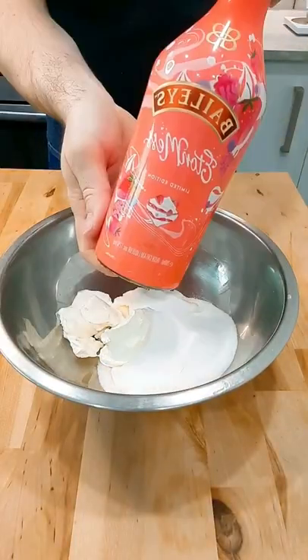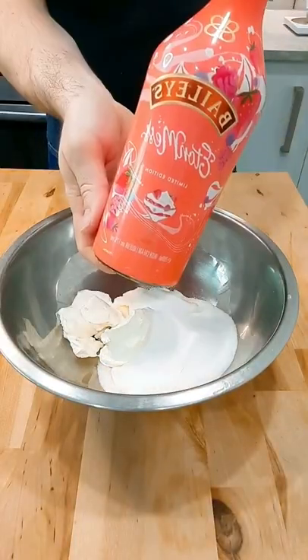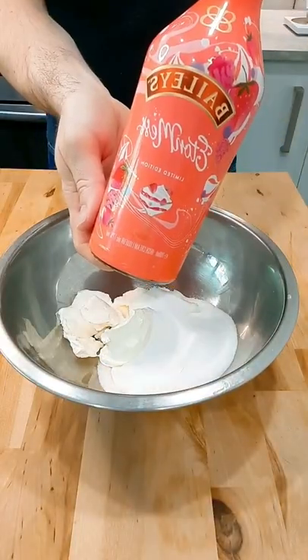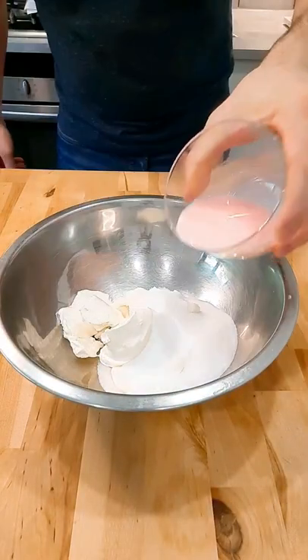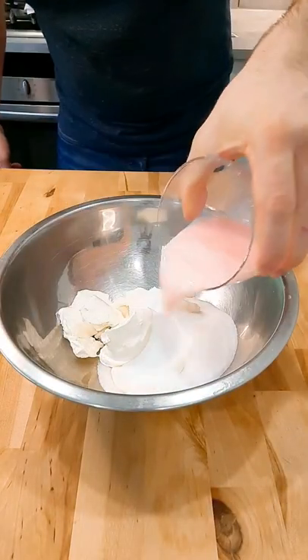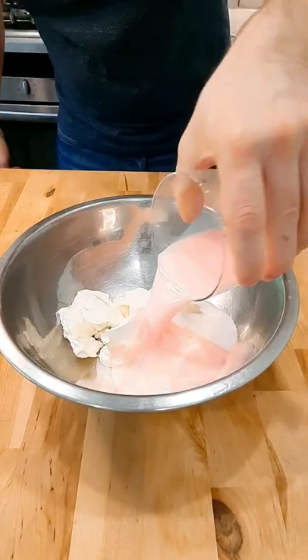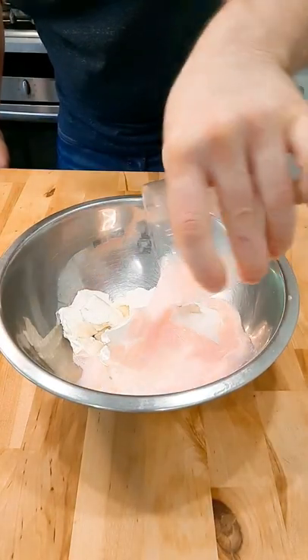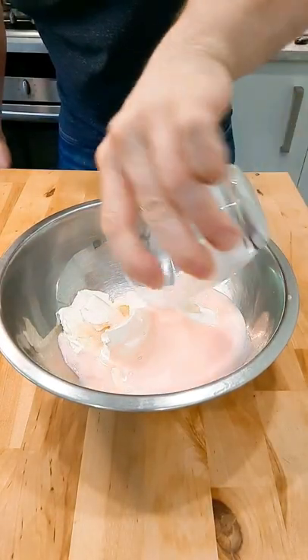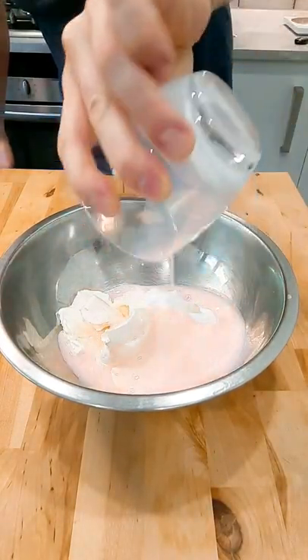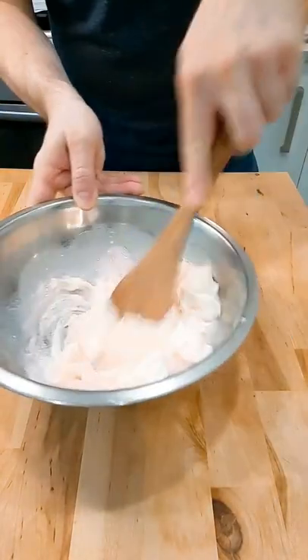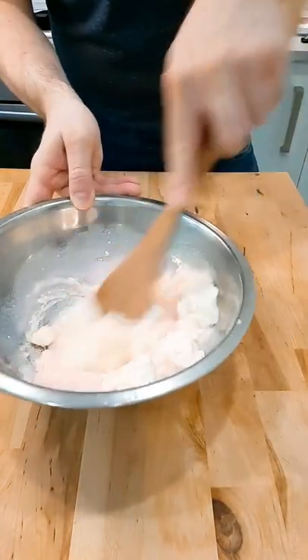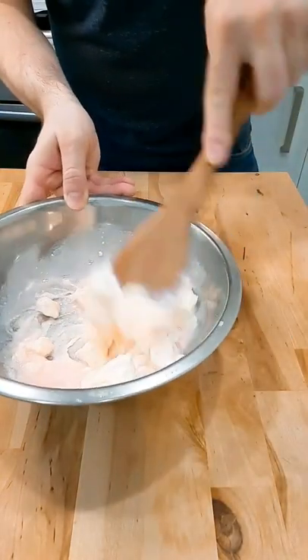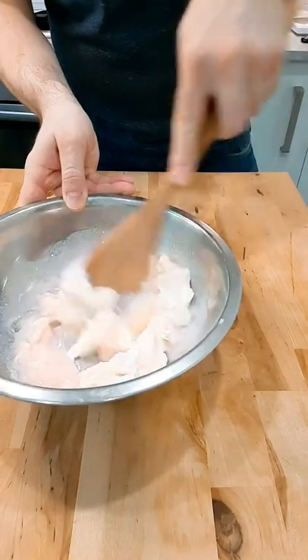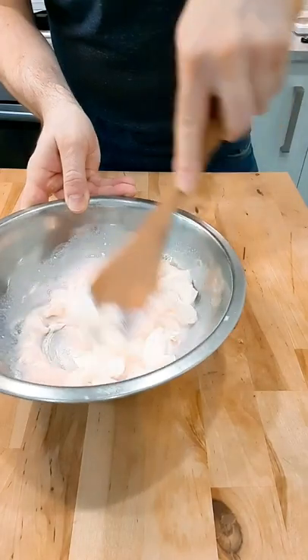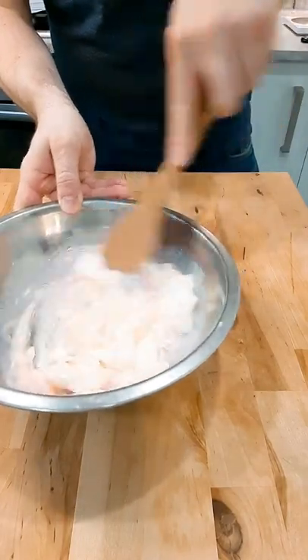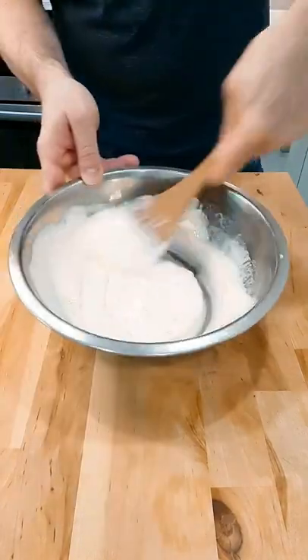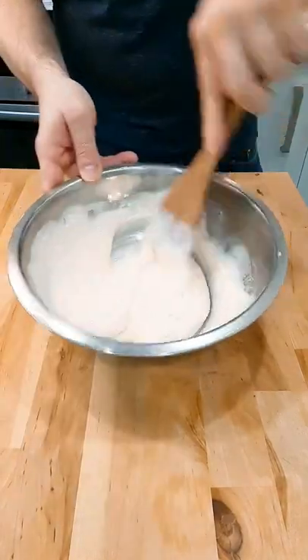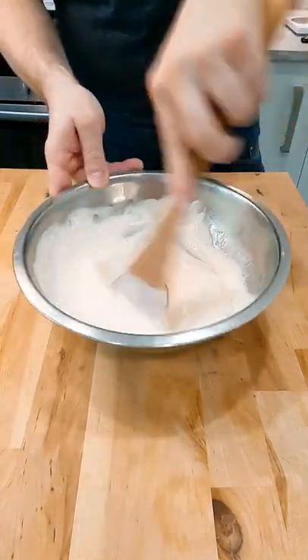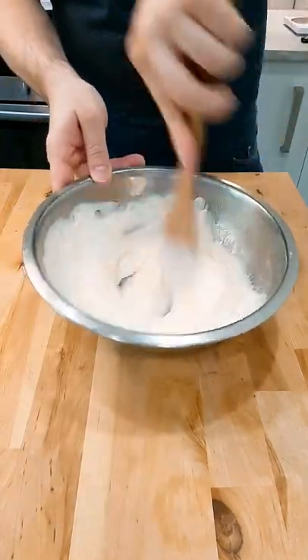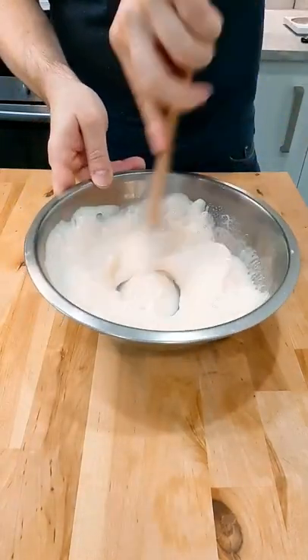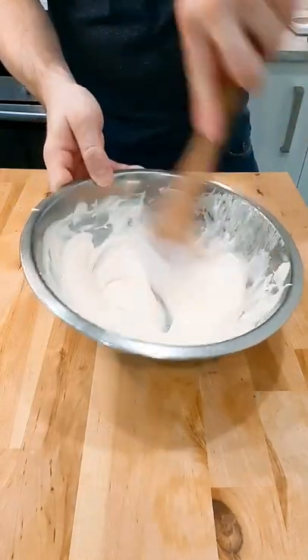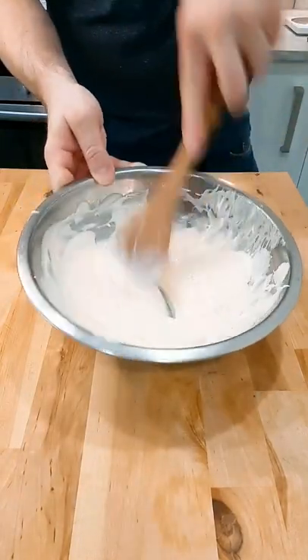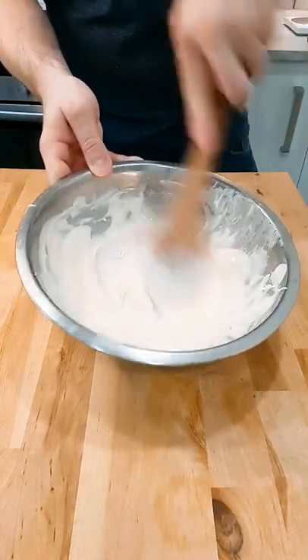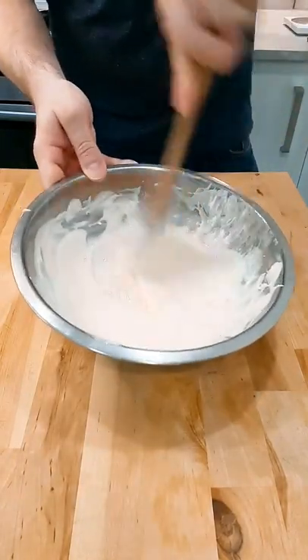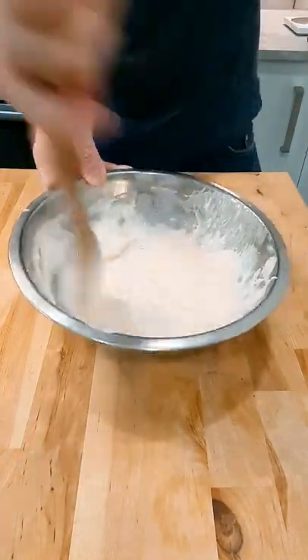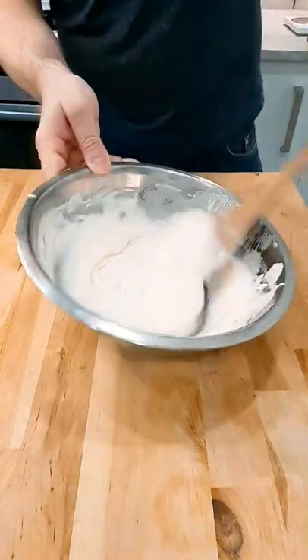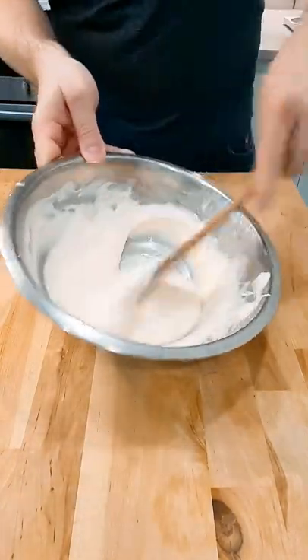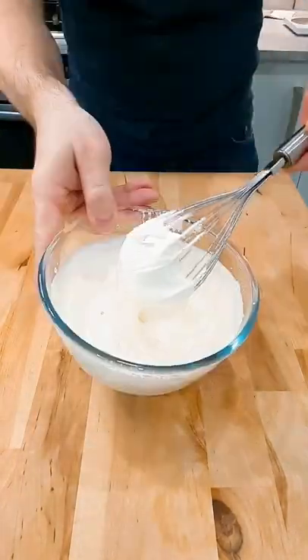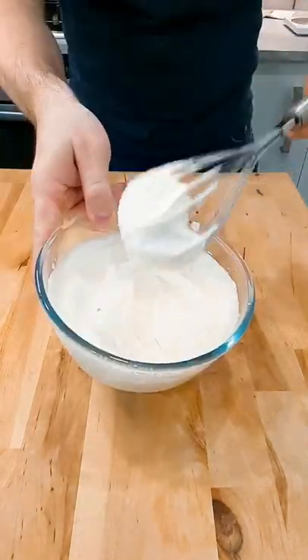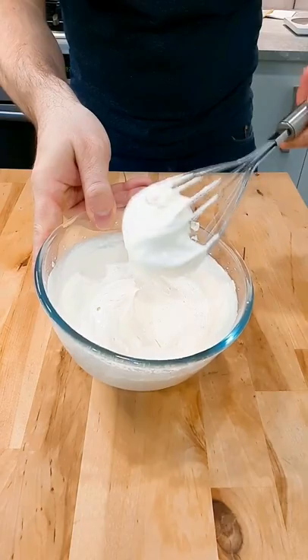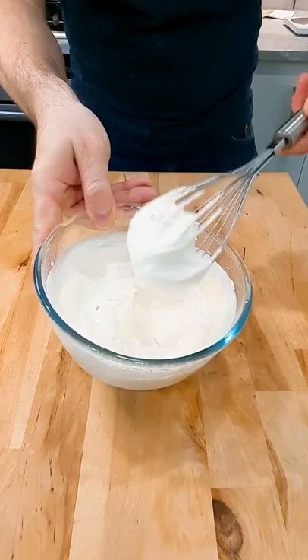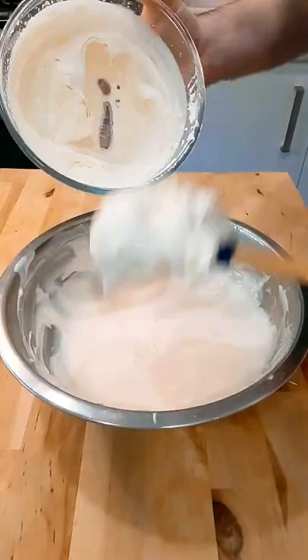In a separate bowl, mix together cream cheese, caster sugar, and Baileys — give this a really good mix. Once this is really well mixed up, fold in some double cream which has been whipped up.